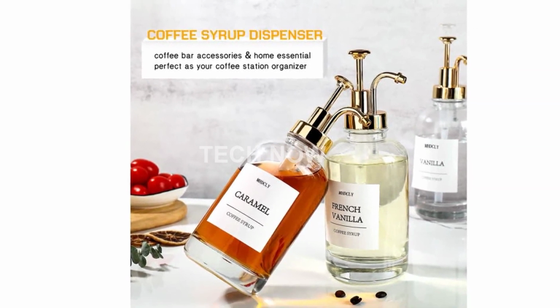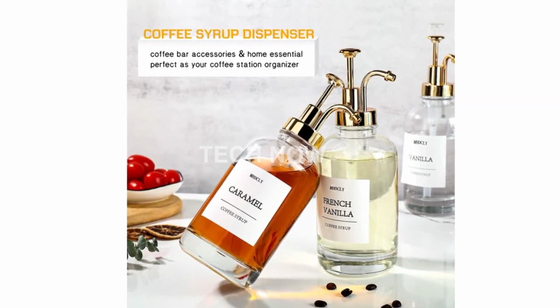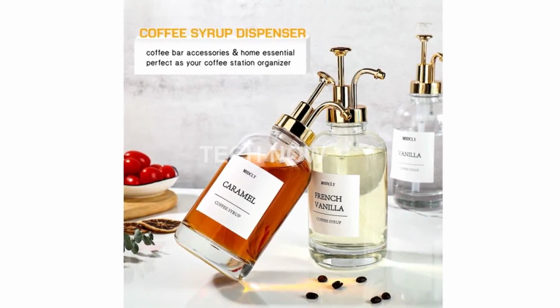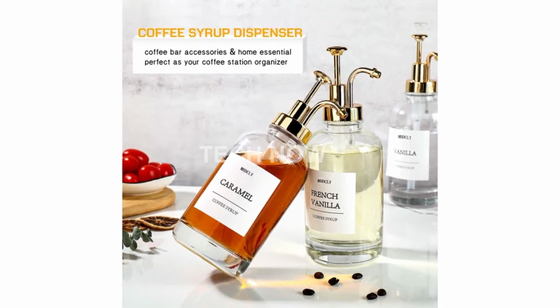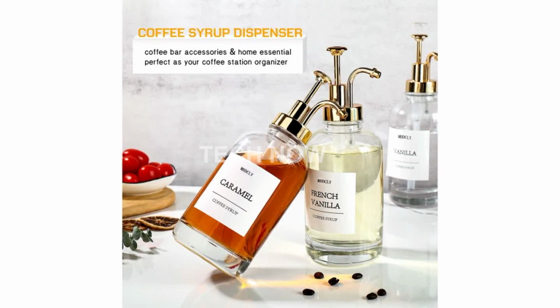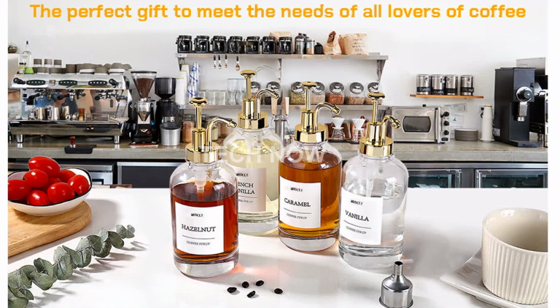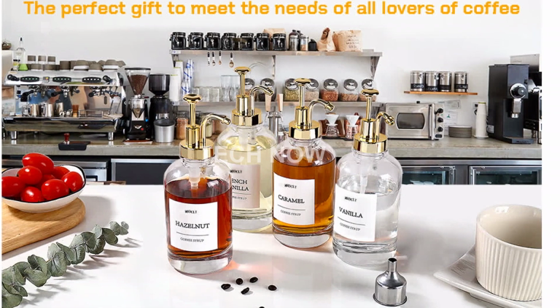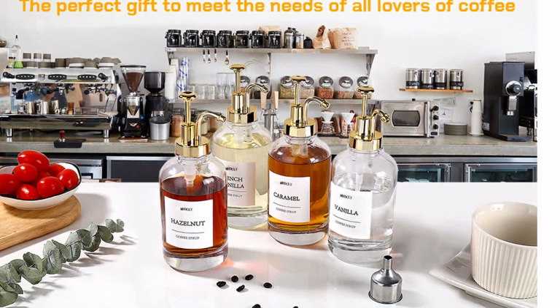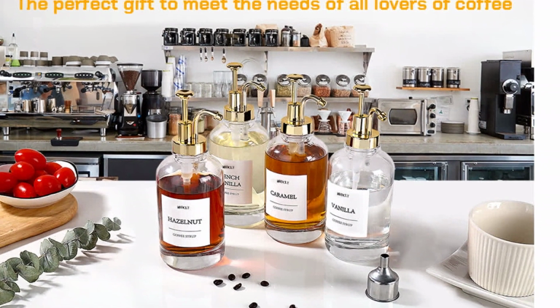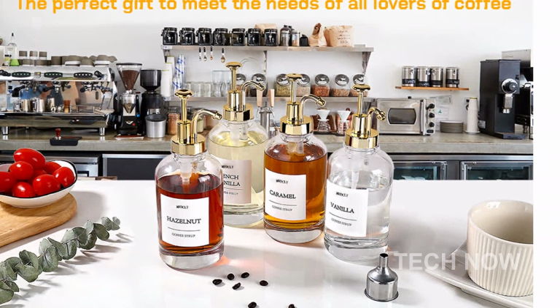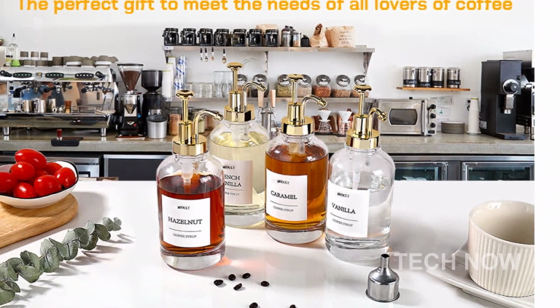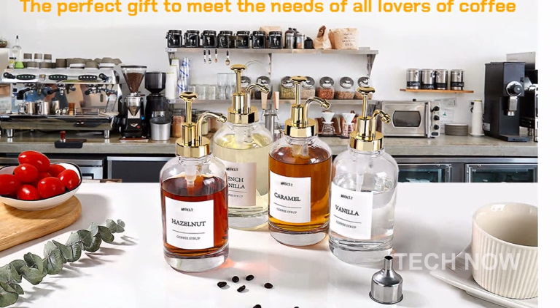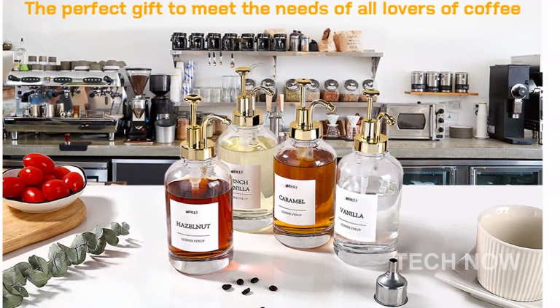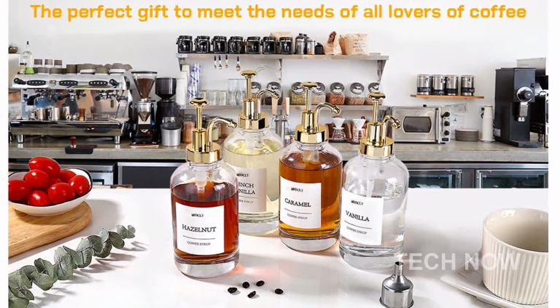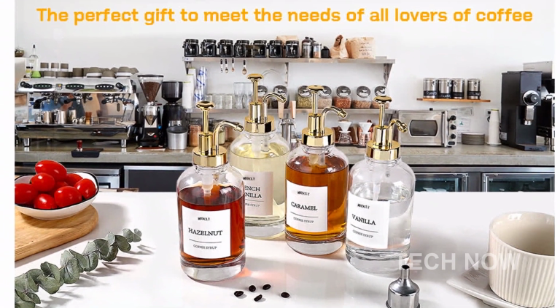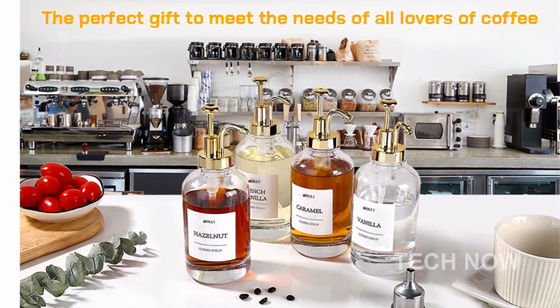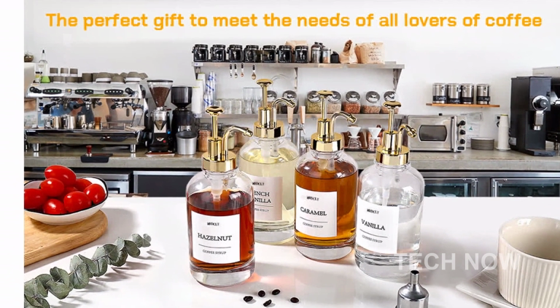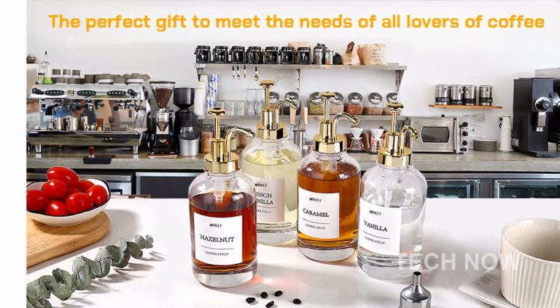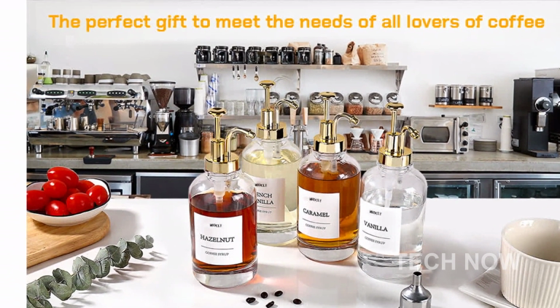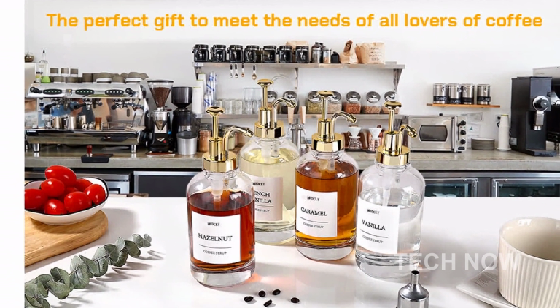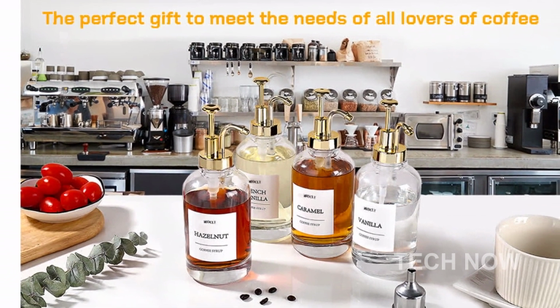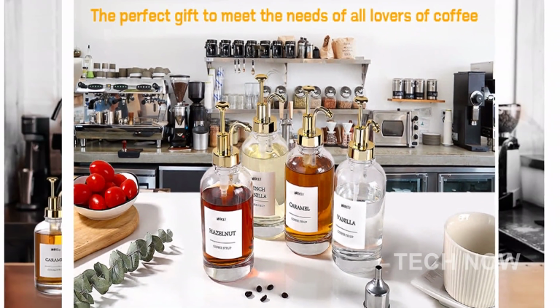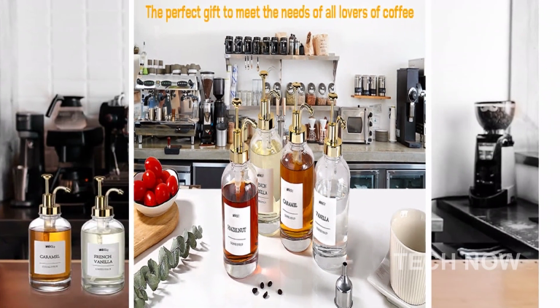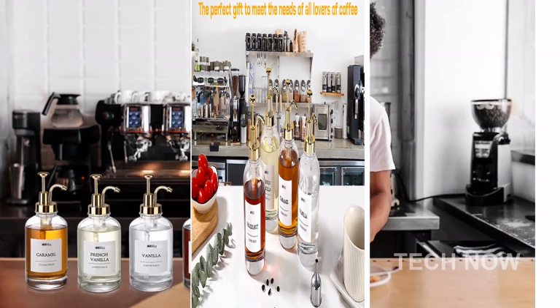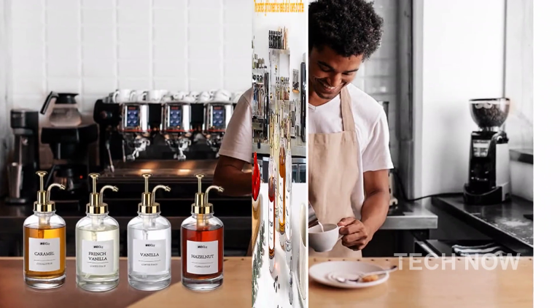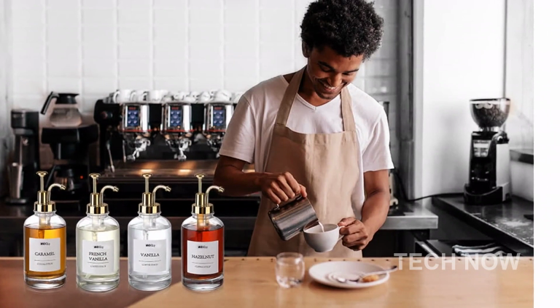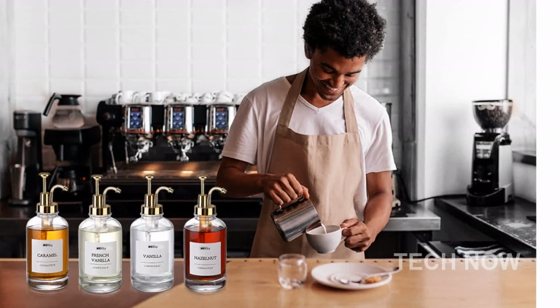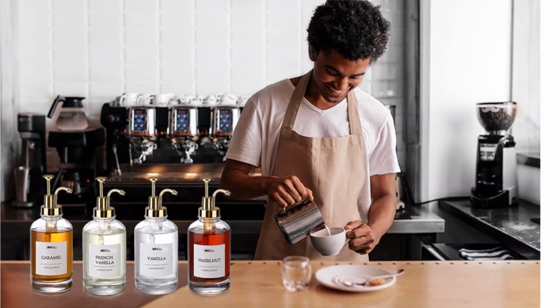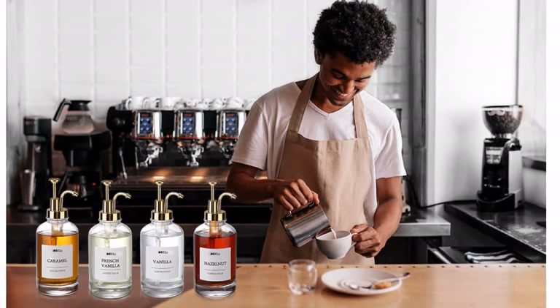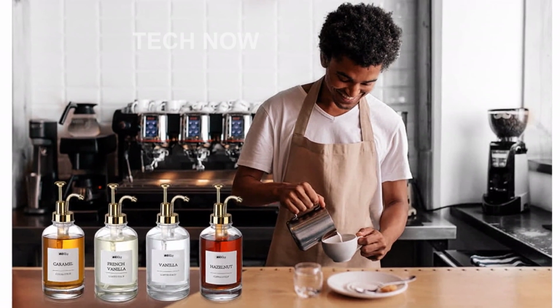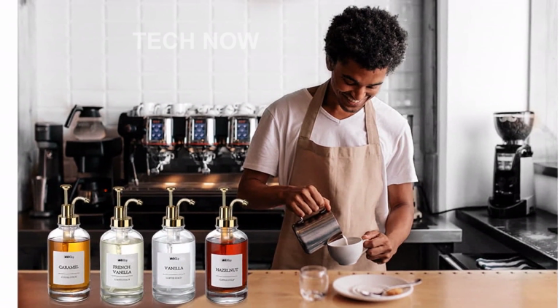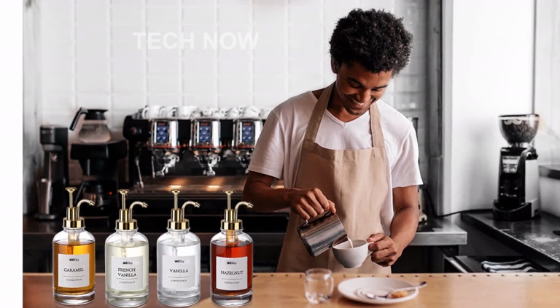Are you tired of messy syrup bottles and unorganized coffee bars? Look no further than our syrup dispenser. With its easy cleaning and leak-proof design, you can say goodbye to messy spills and hello to a hassle-free experience.